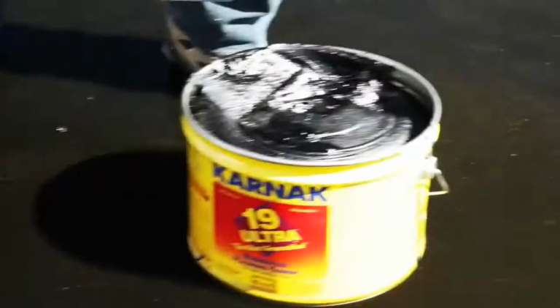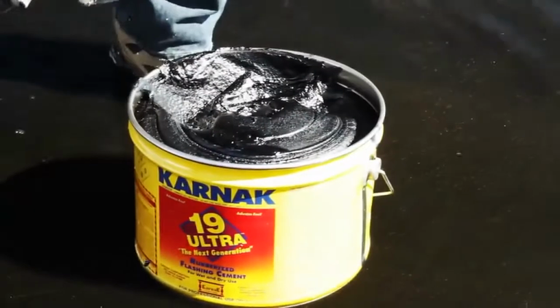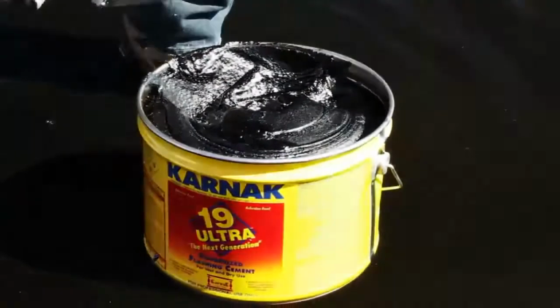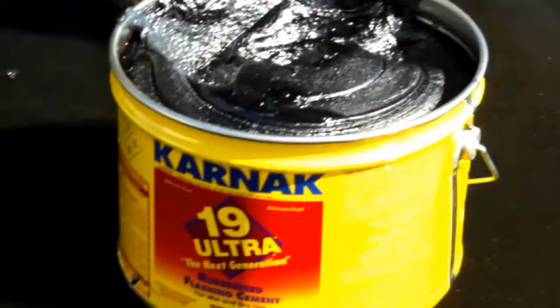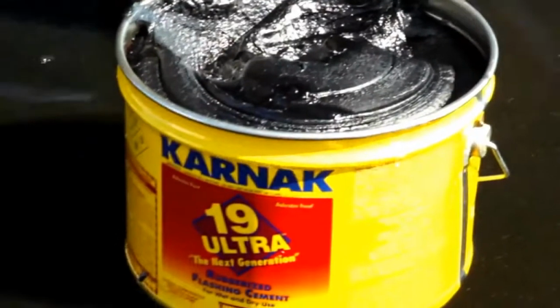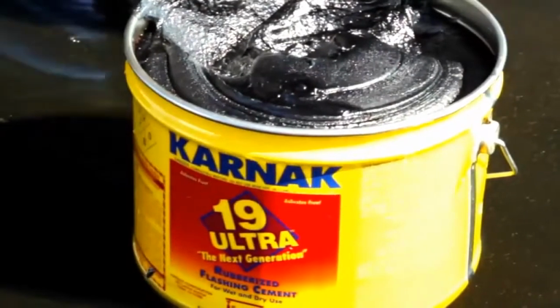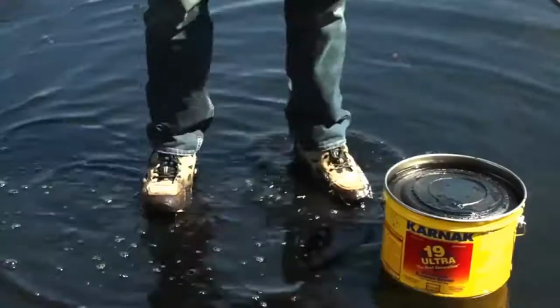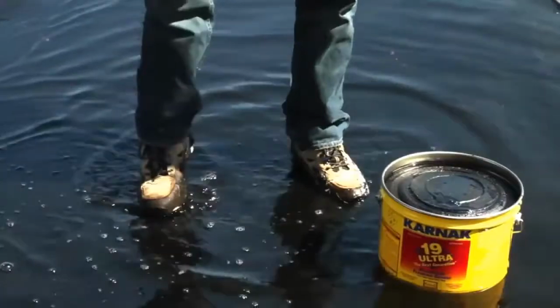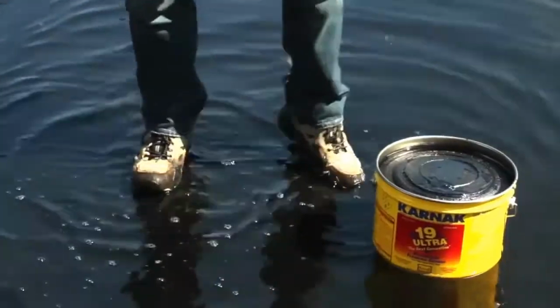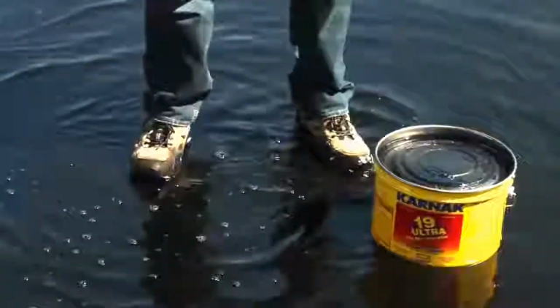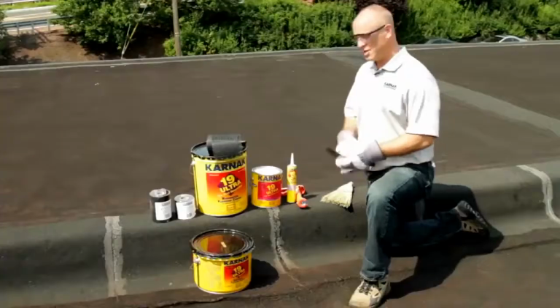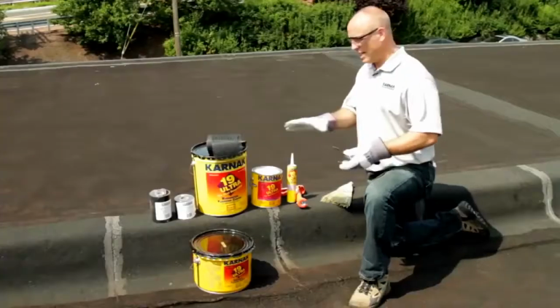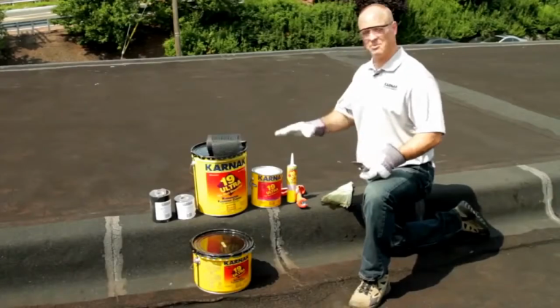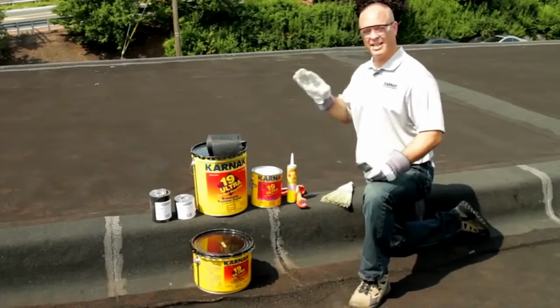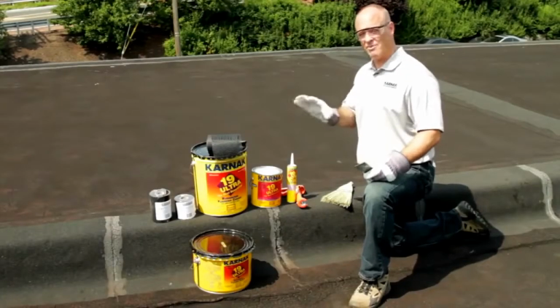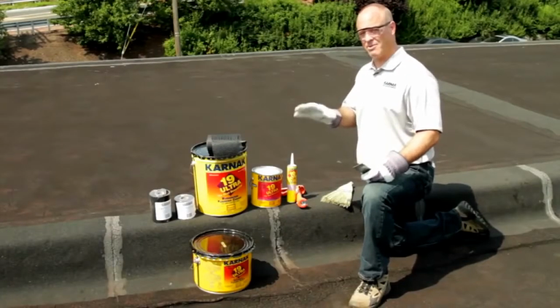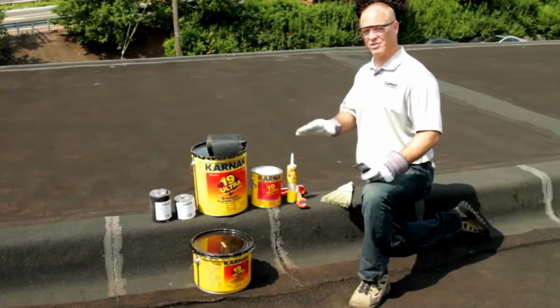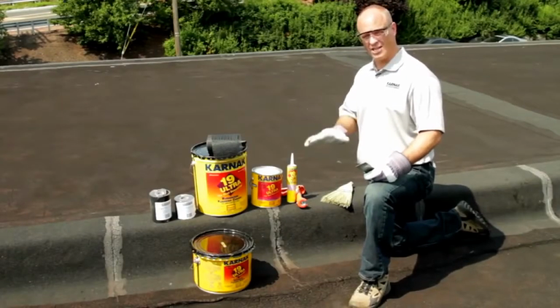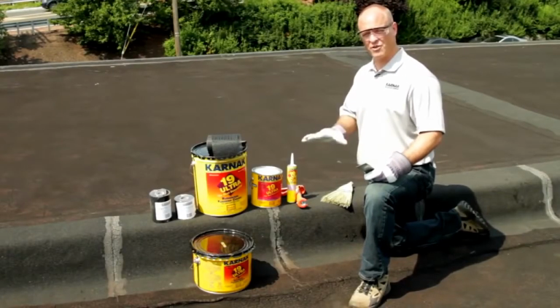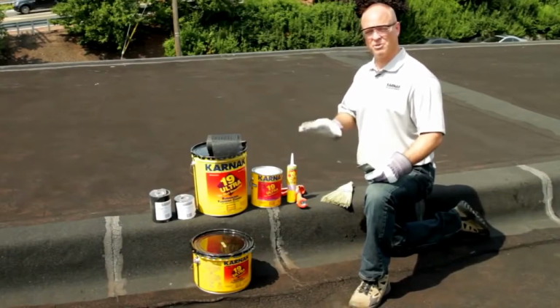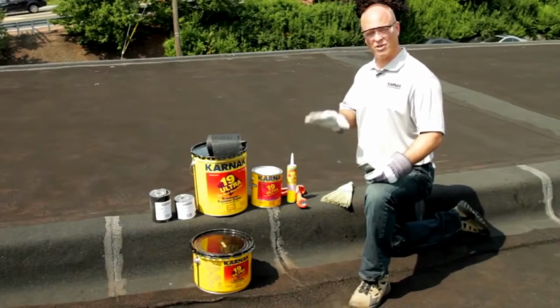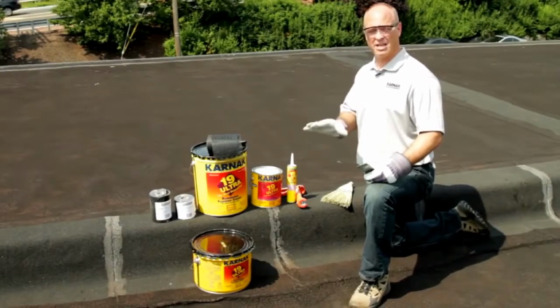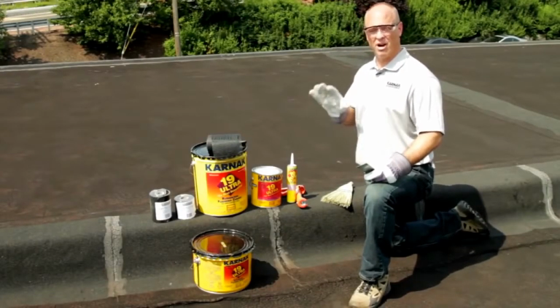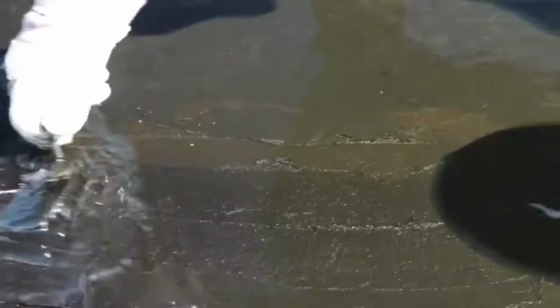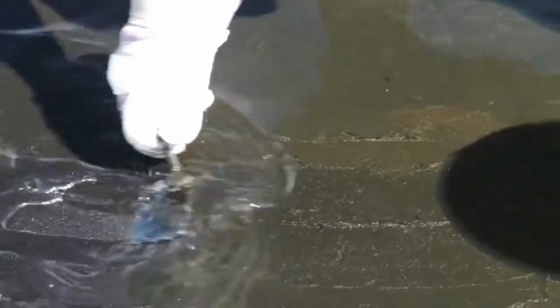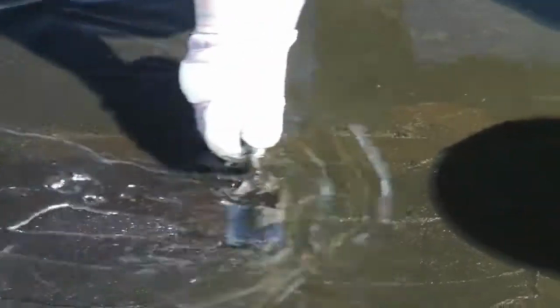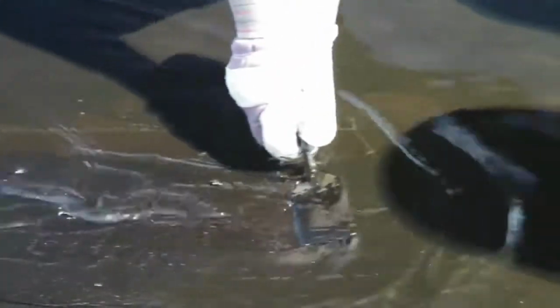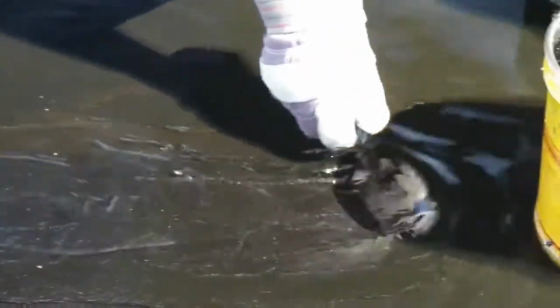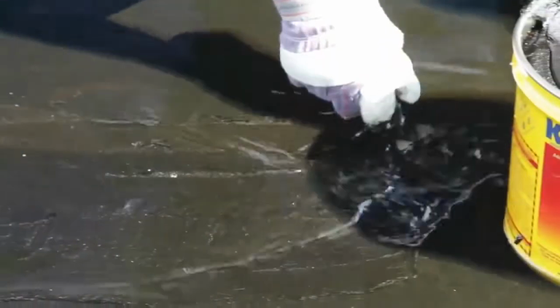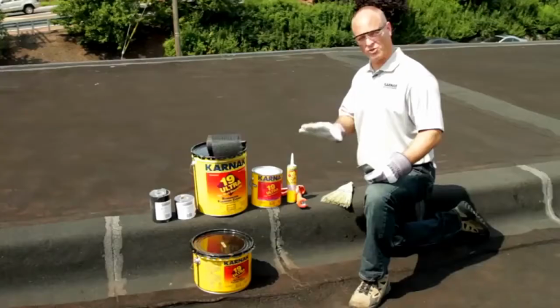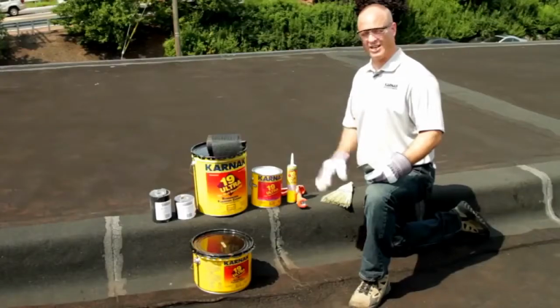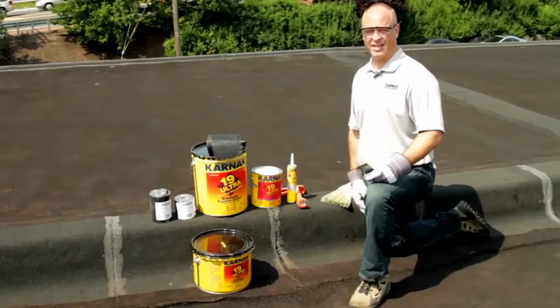The 19 Ultra rubberized flashing cement is our premier flashing cement. This flashing cement not only makes repairs on a dry surface, but you can also make them on a wet surface — even under water or if it's raining outside.